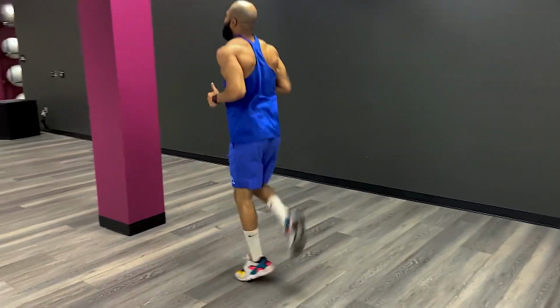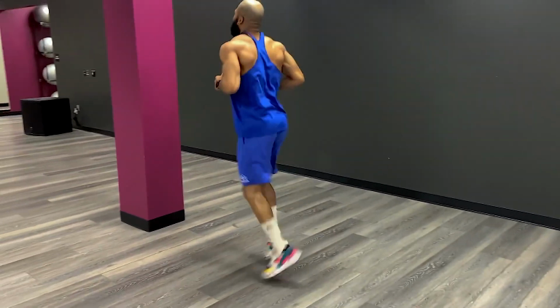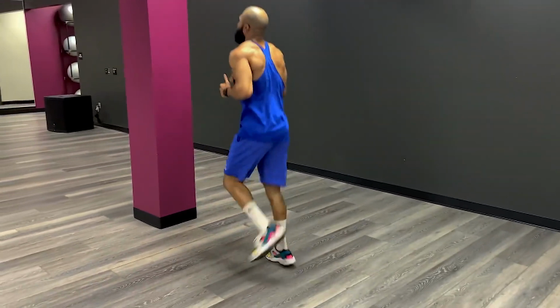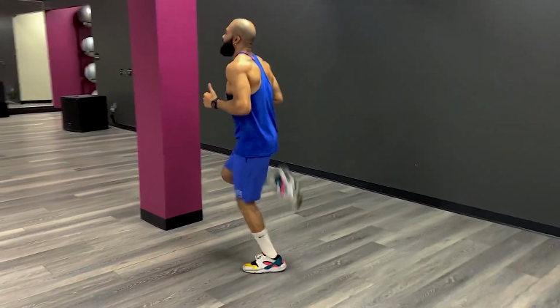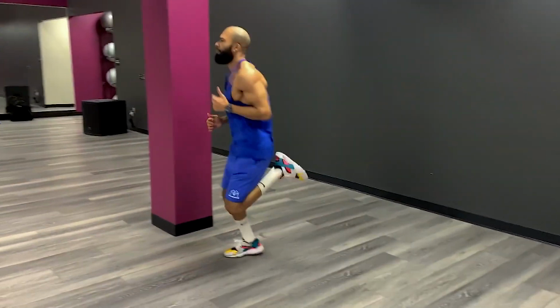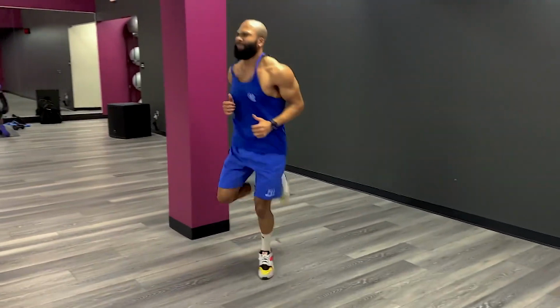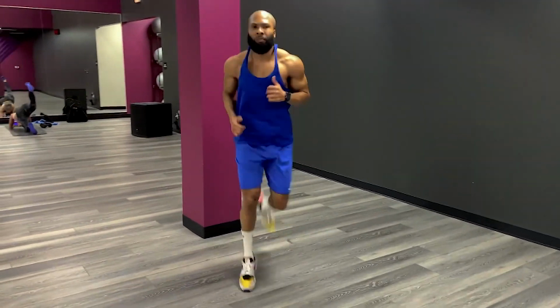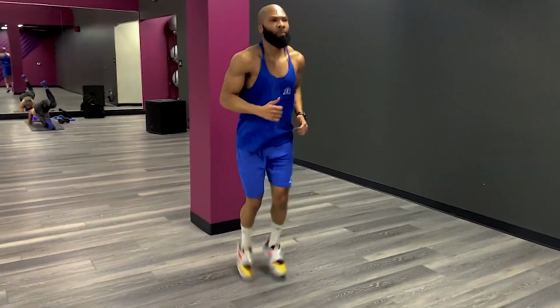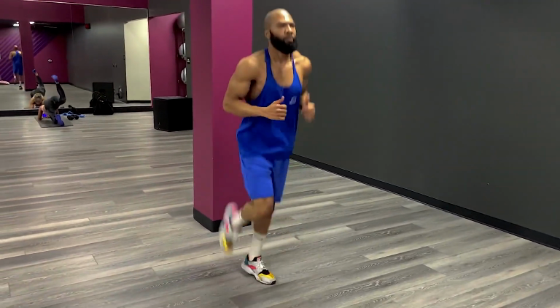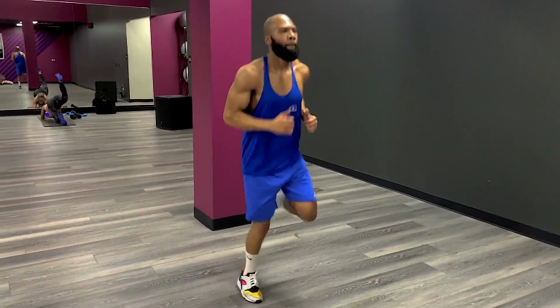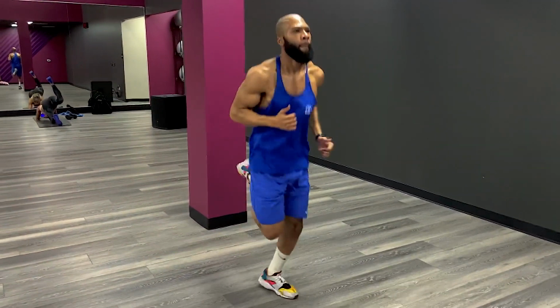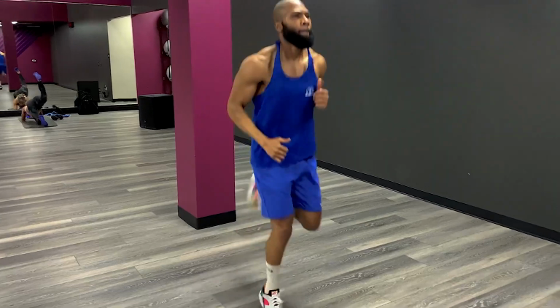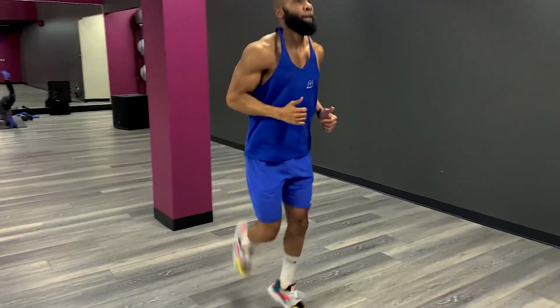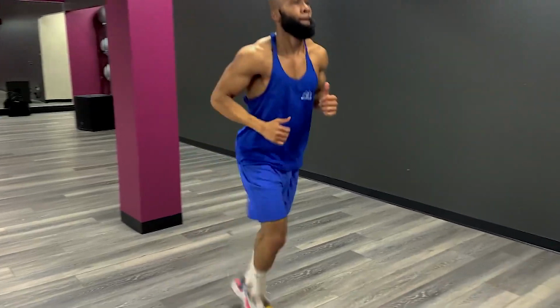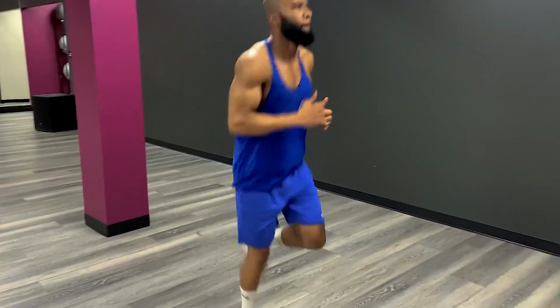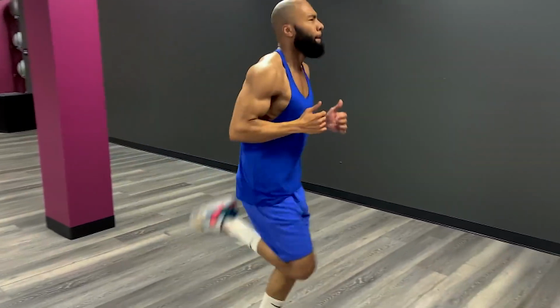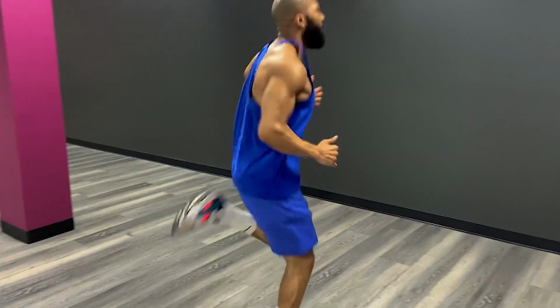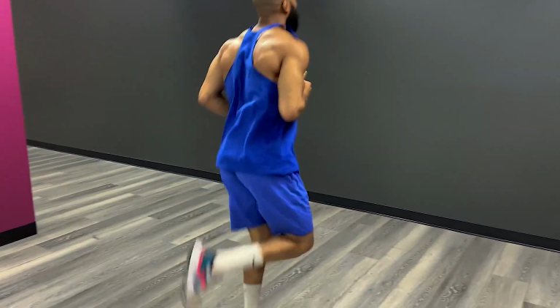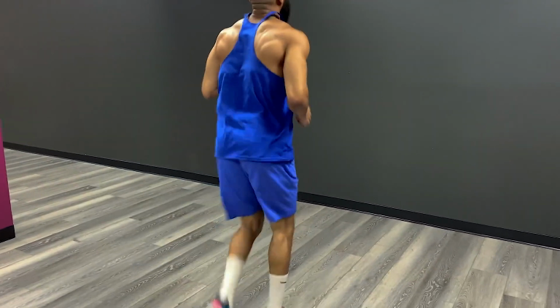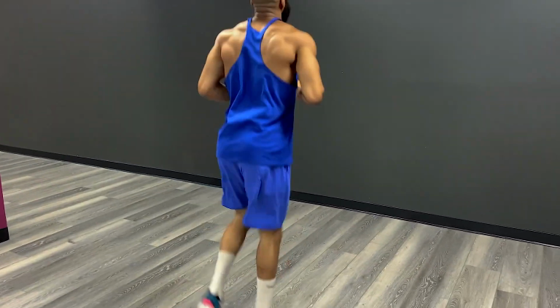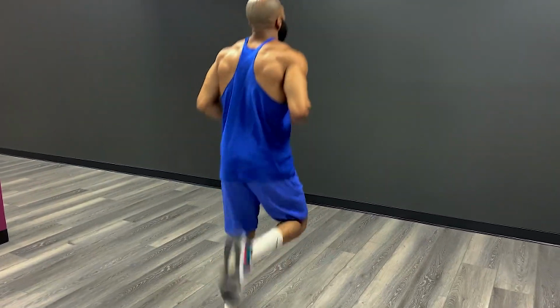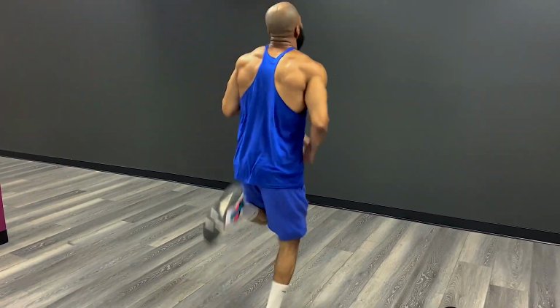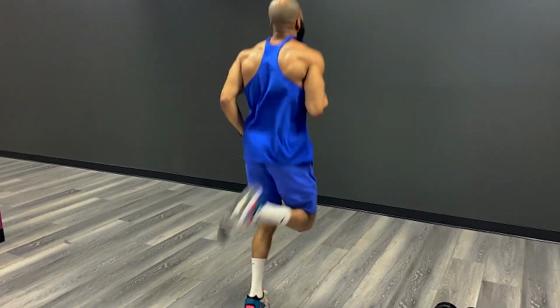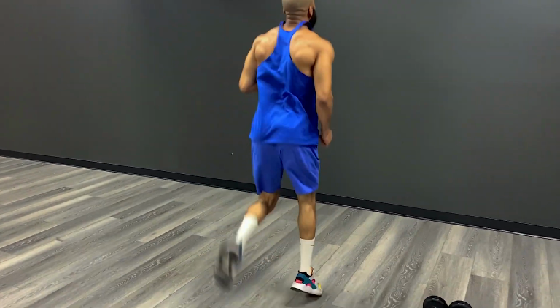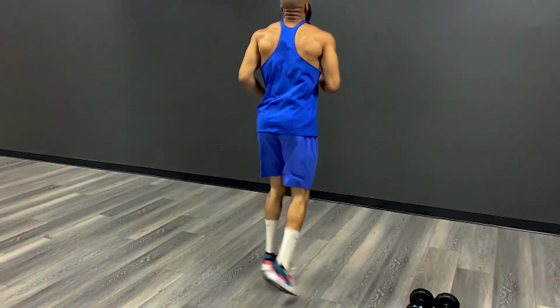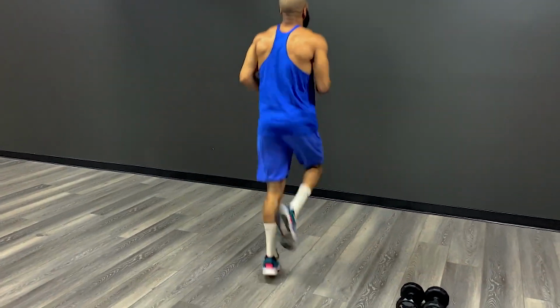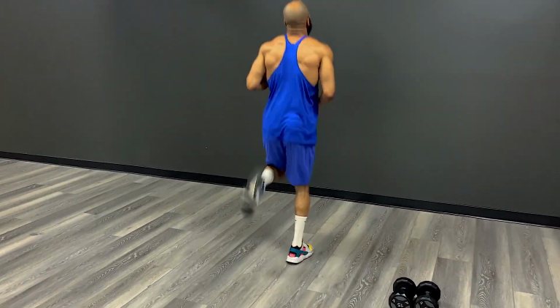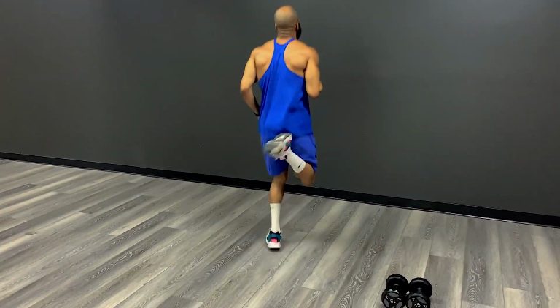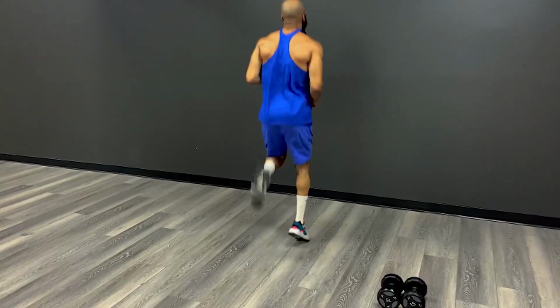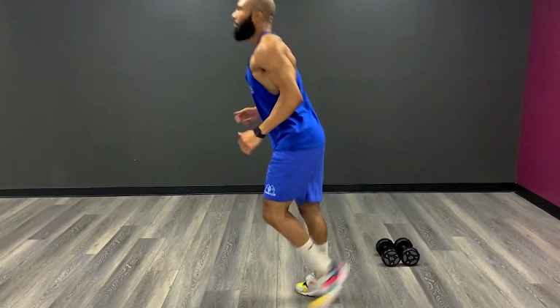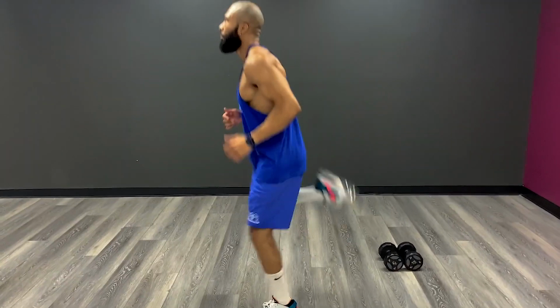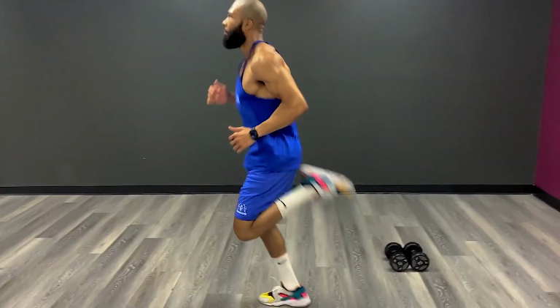This exercise is simple enough. All you want to do is run in place and make sure that while you're running your heels are kicking up against your butt. This is a great way to warm up your hamstrings and to make sure that you don't get injured.